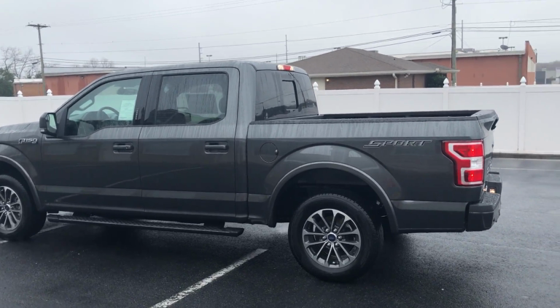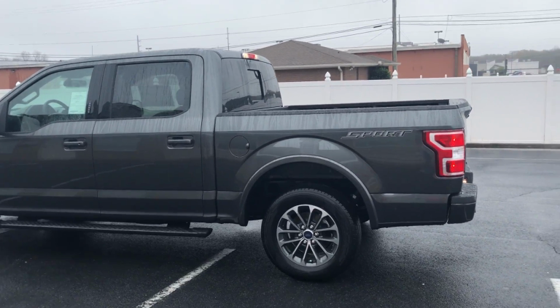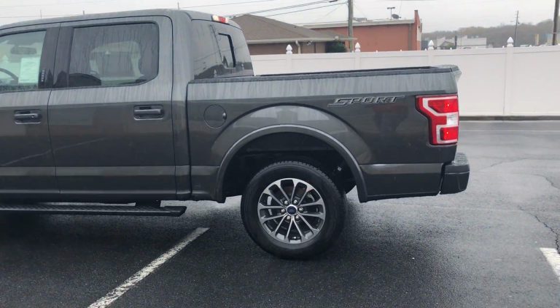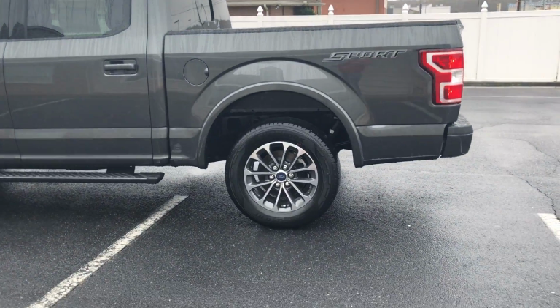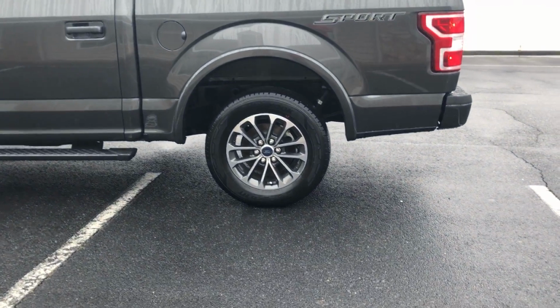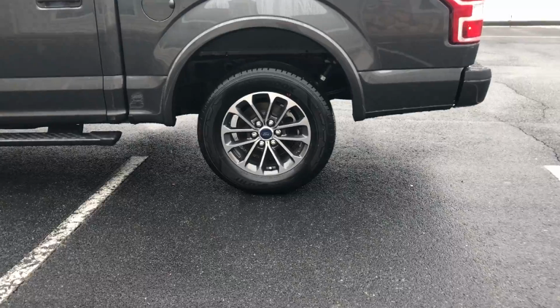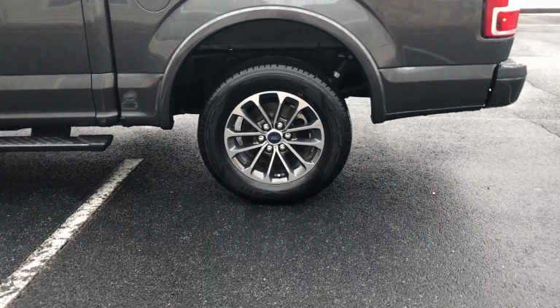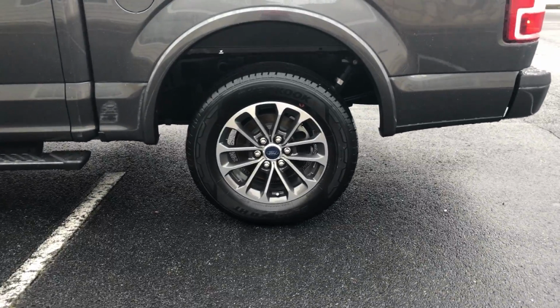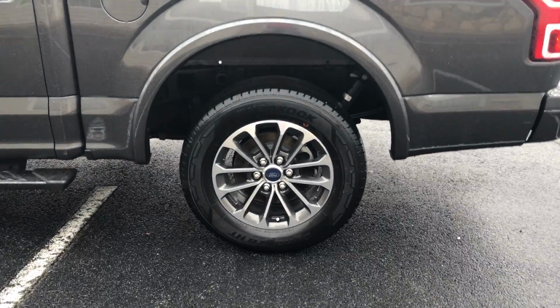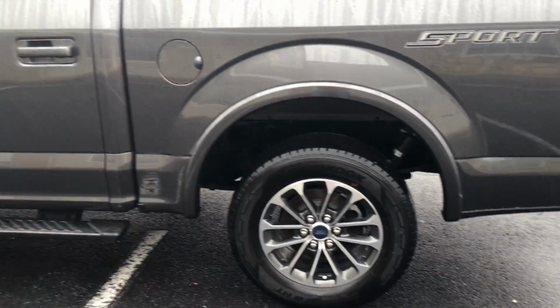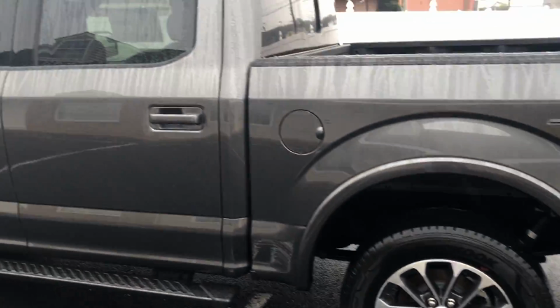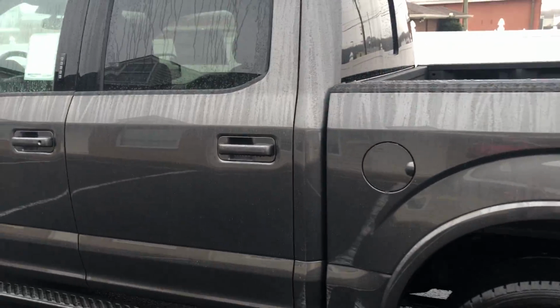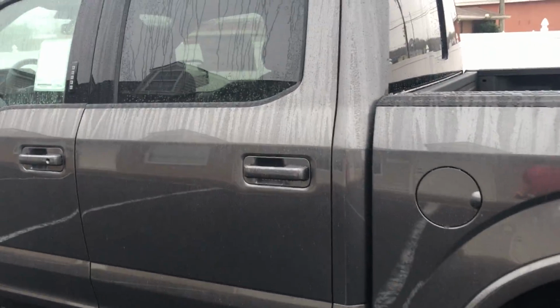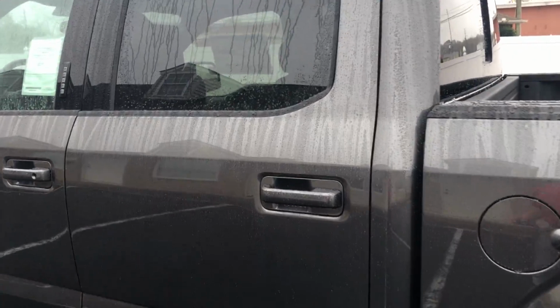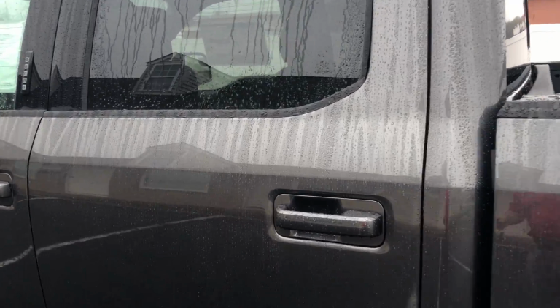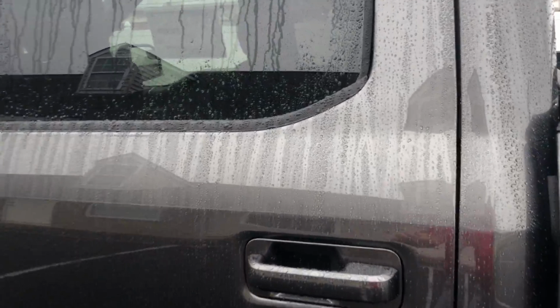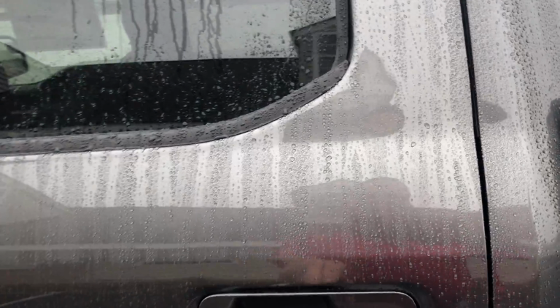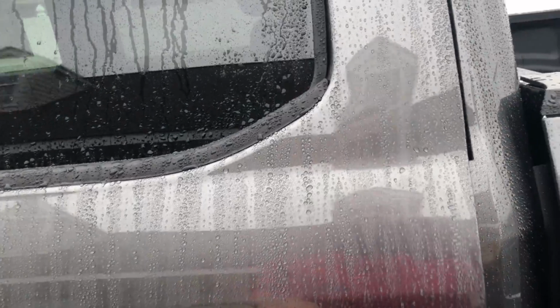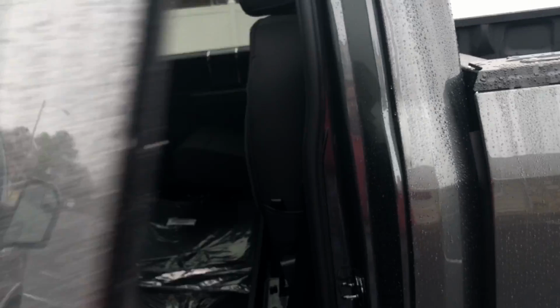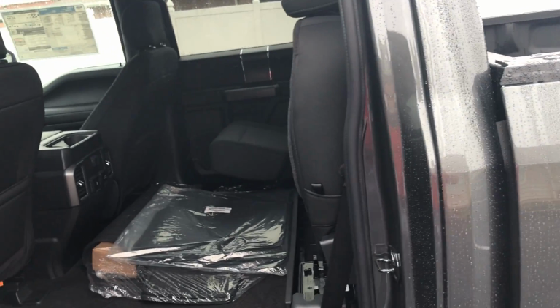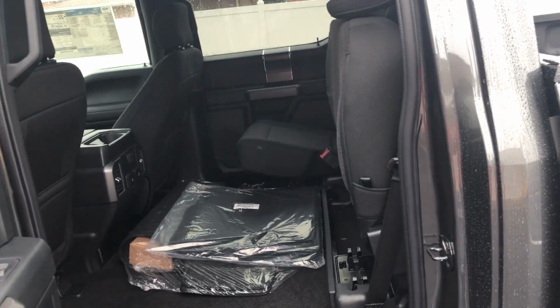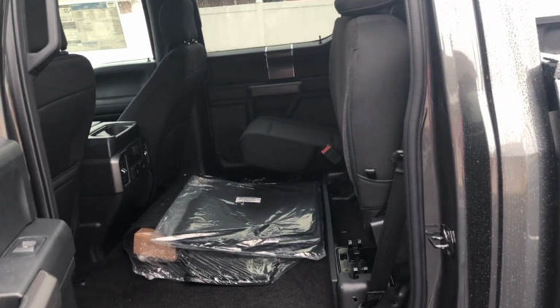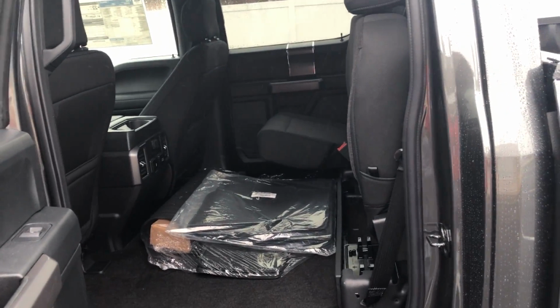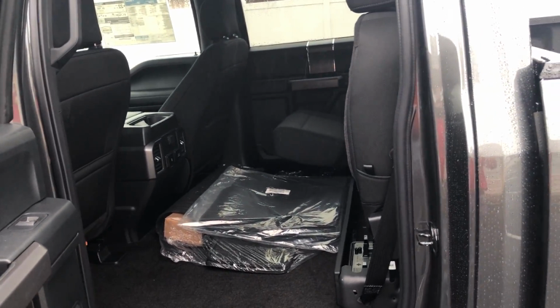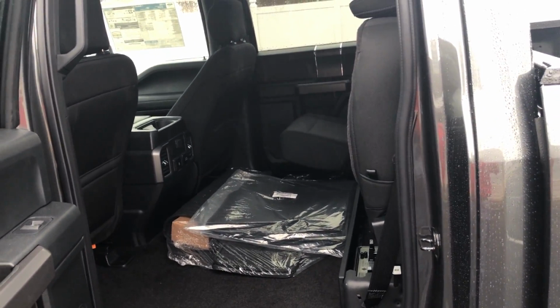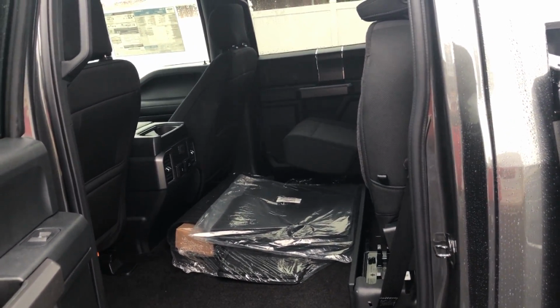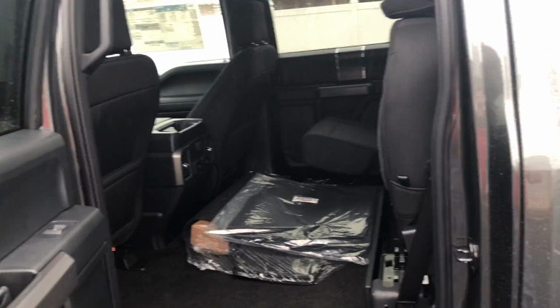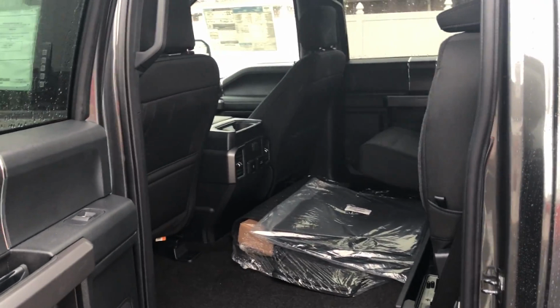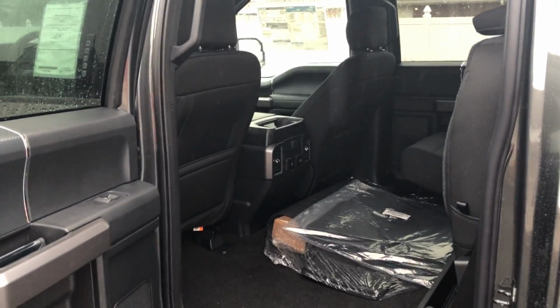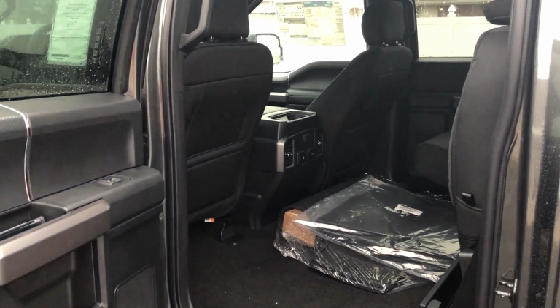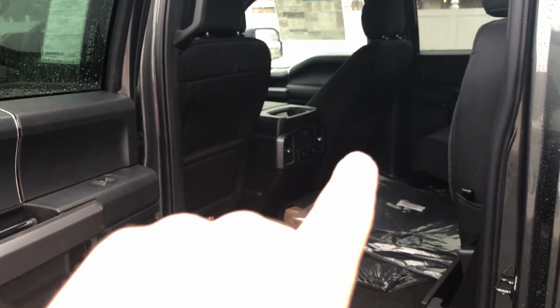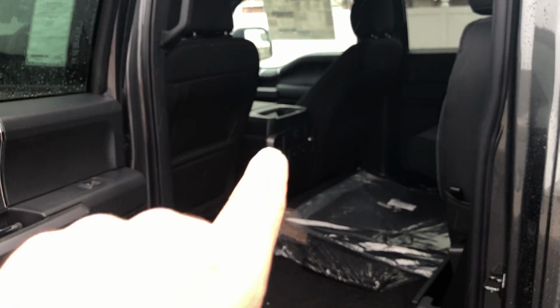It's got the largest cabin space of any truck. It's been the number one selling truck for 44 years and the number one selling vehicle for 39 years. Cabin space is huge — the center console gives everybody their own air vents.